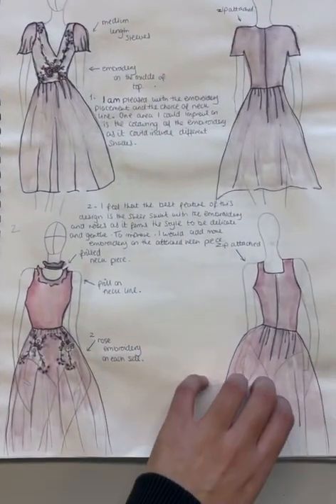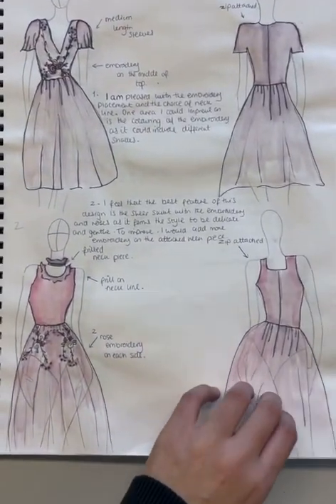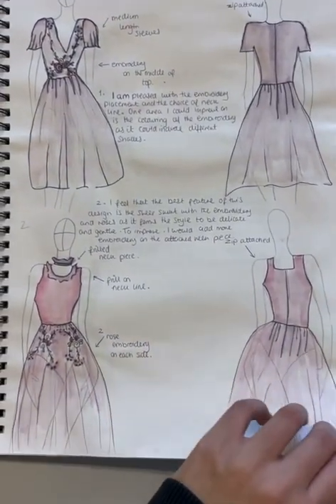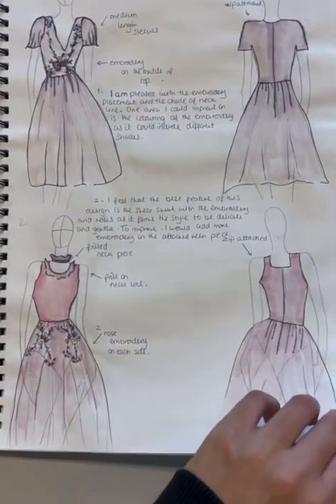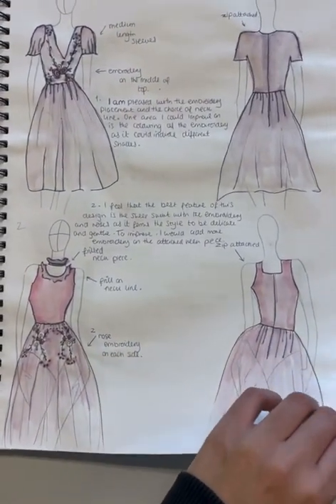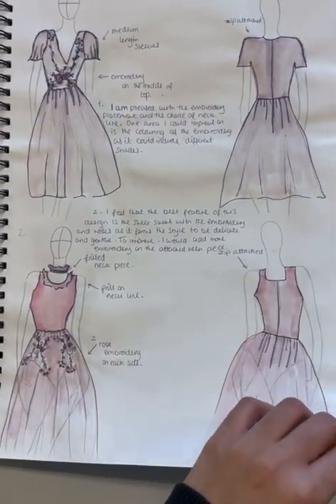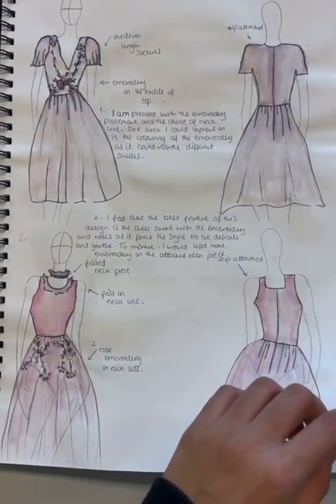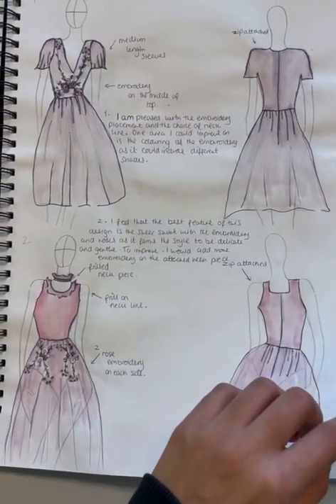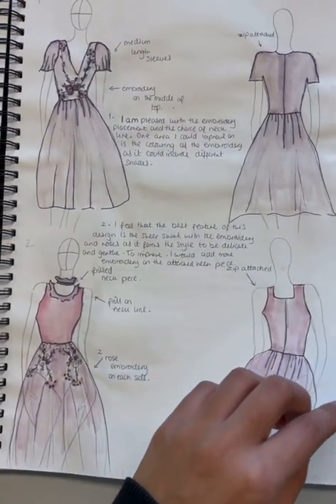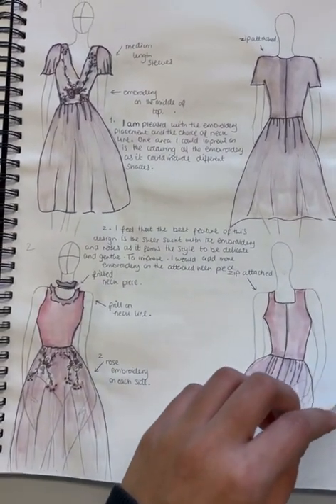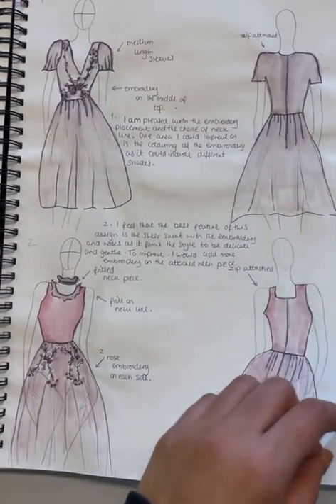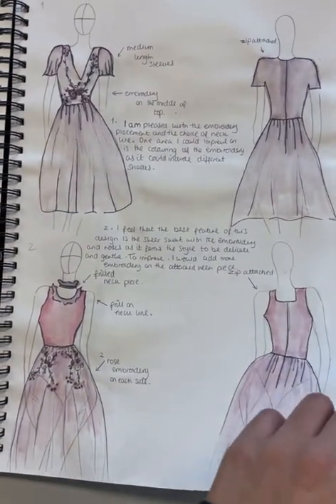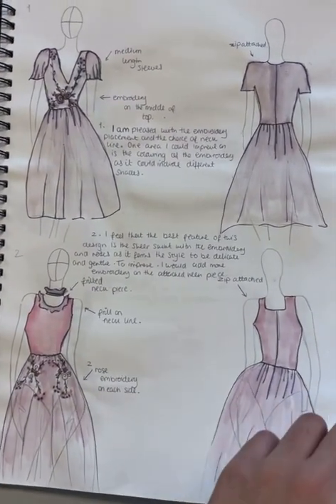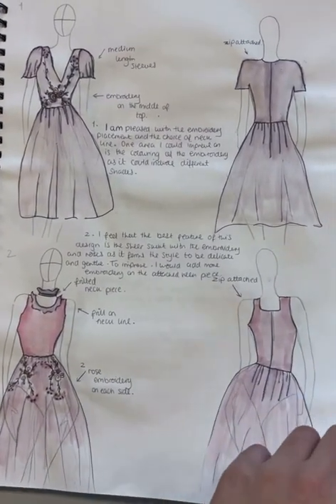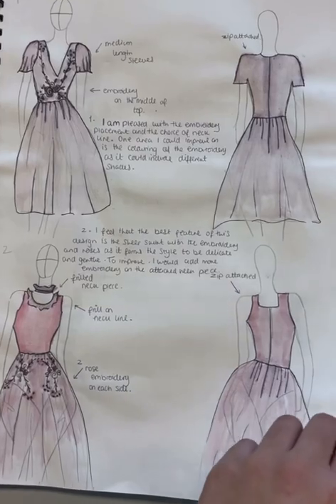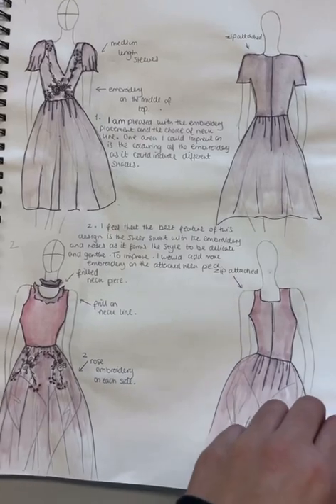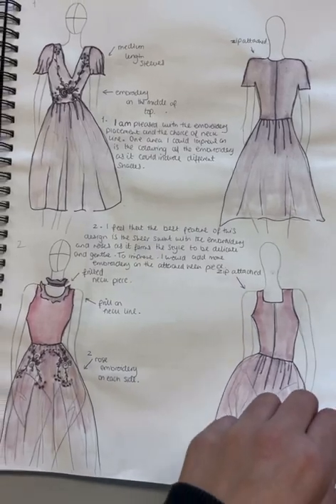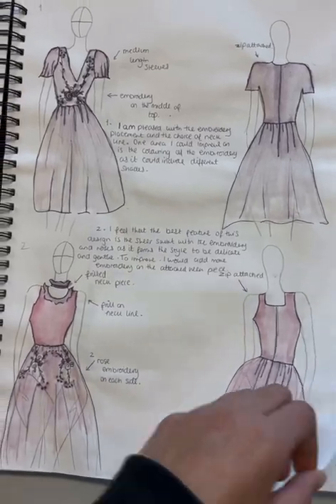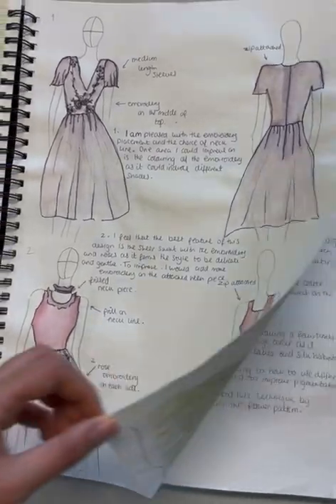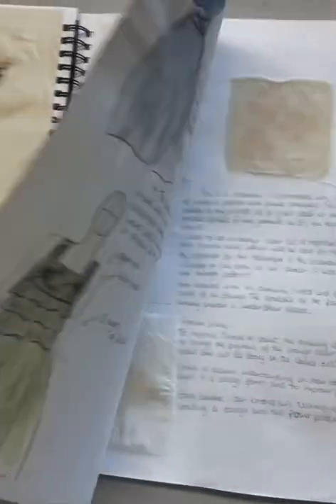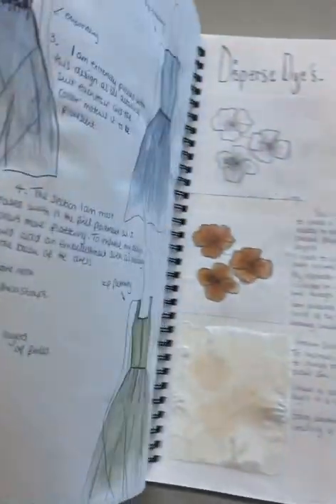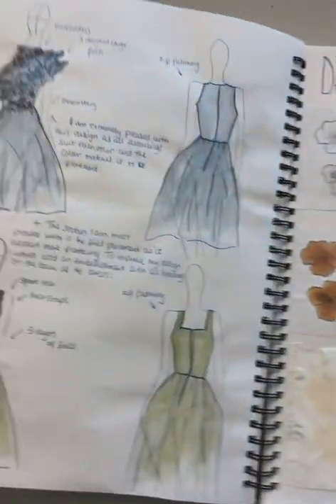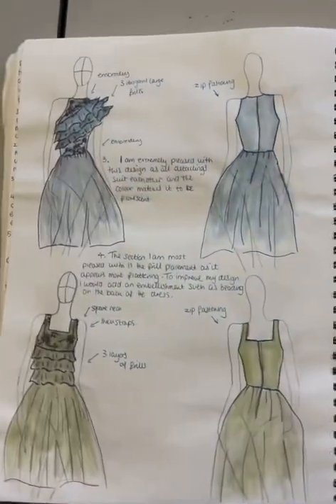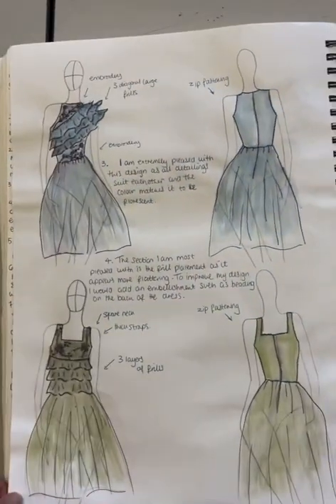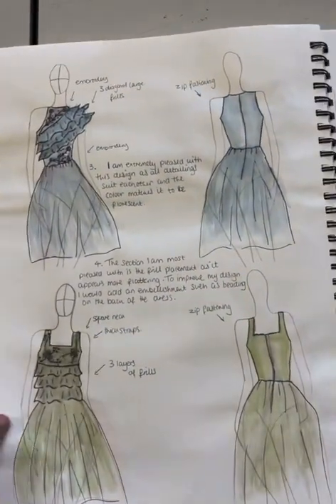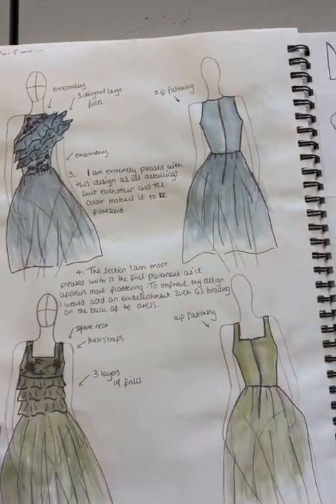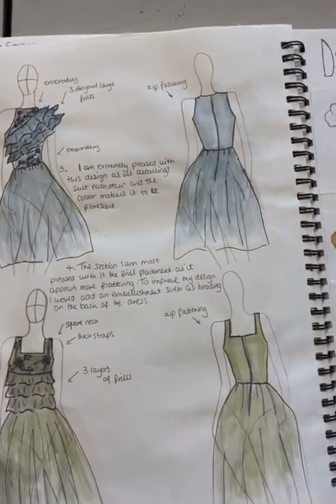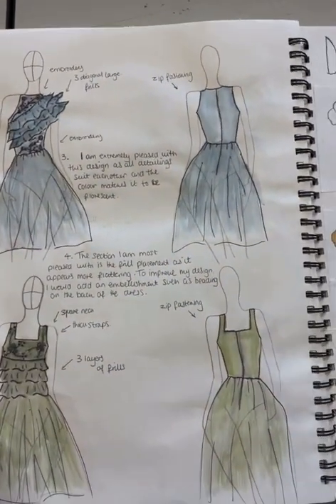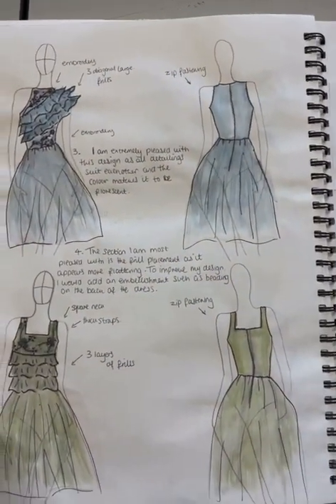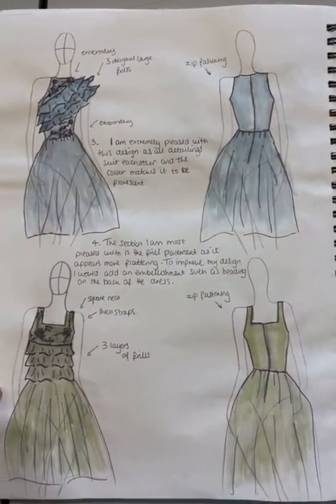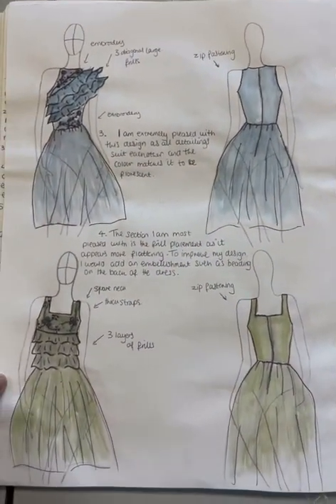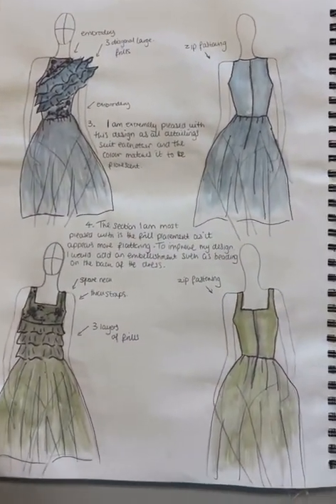Here I added the ribbon rose pattern onto dresses and used watercolour indications to show how a dress could look.